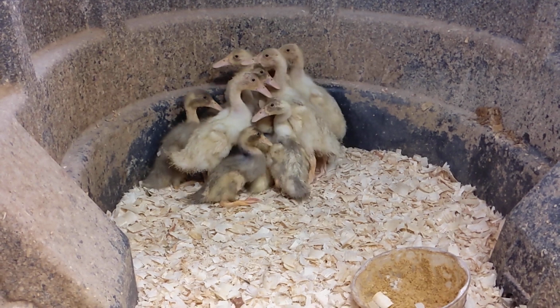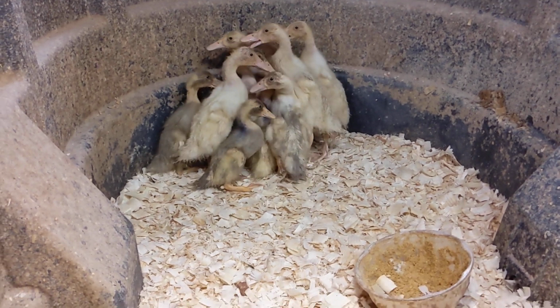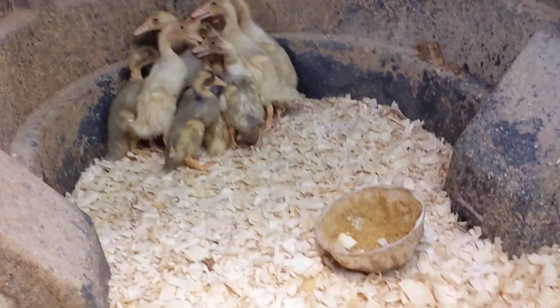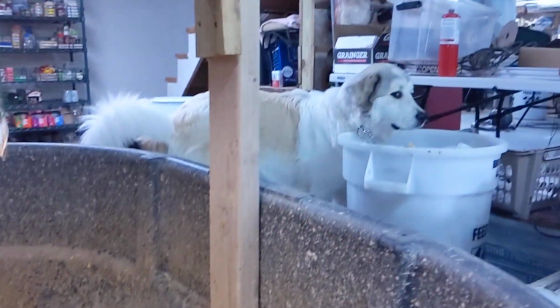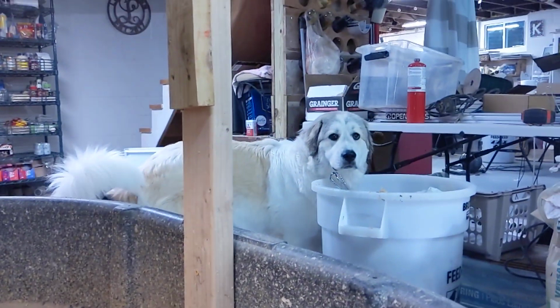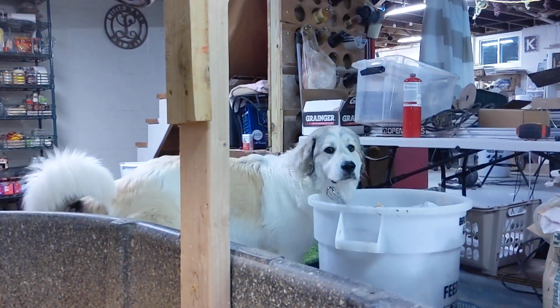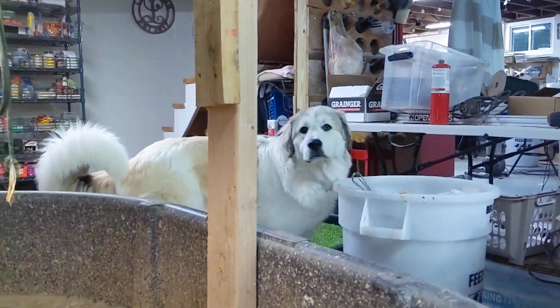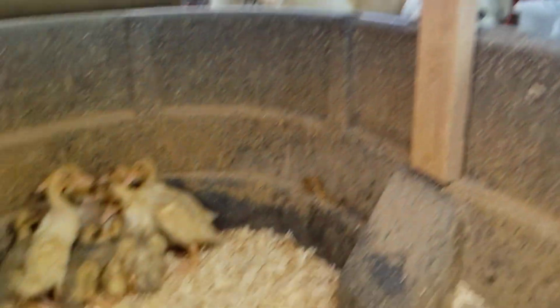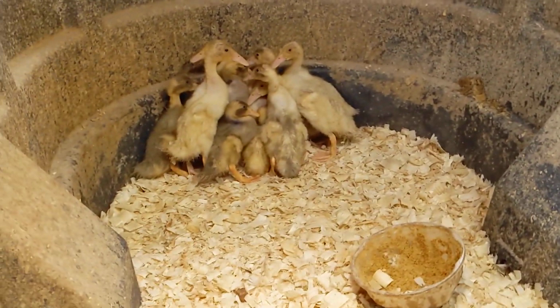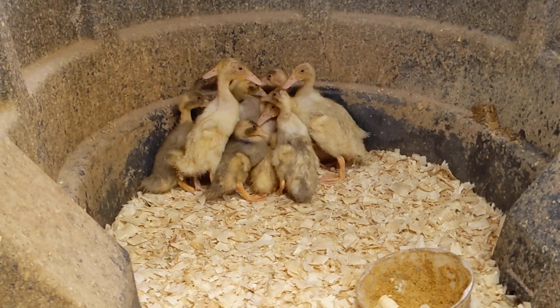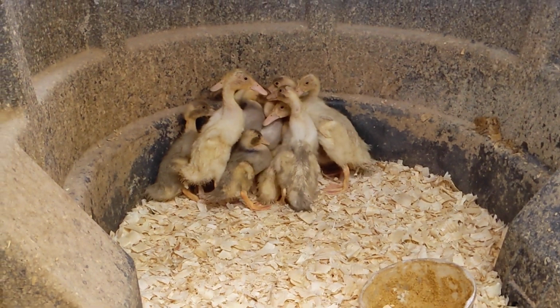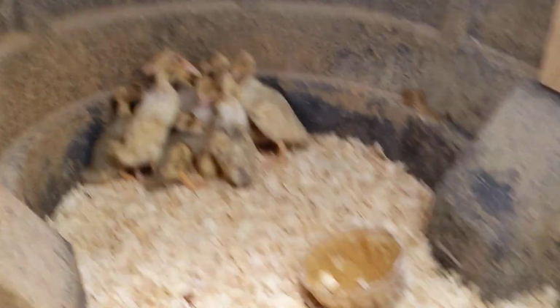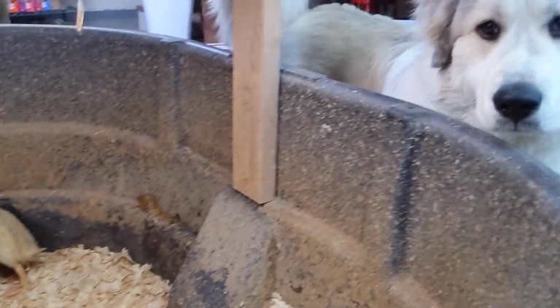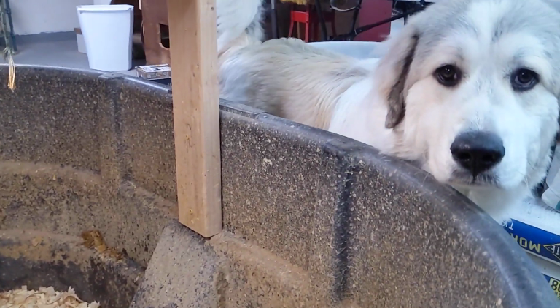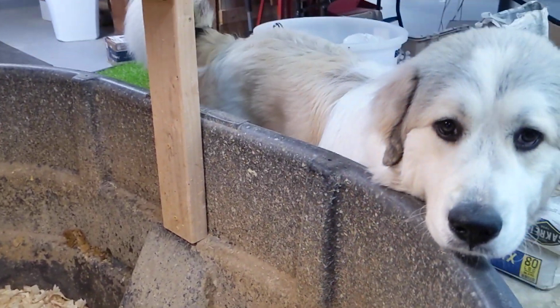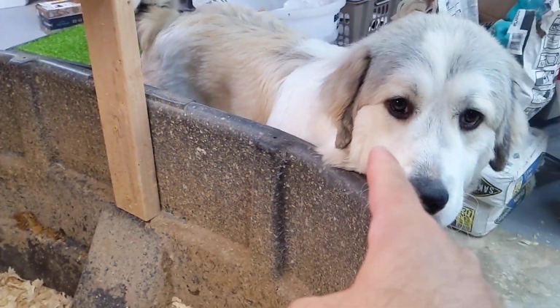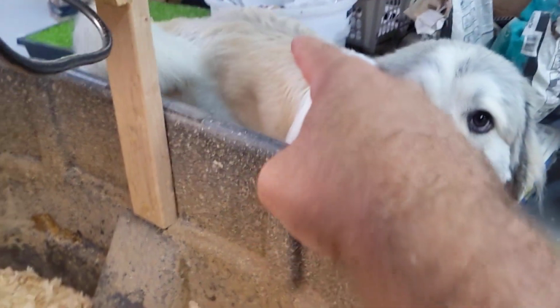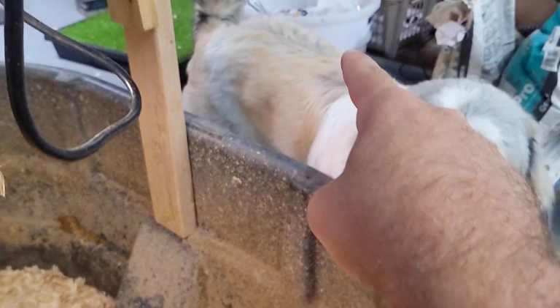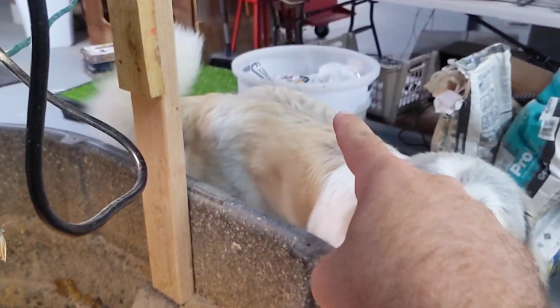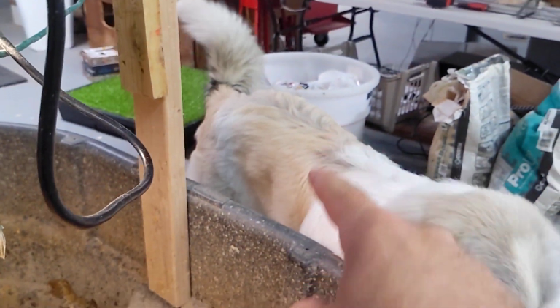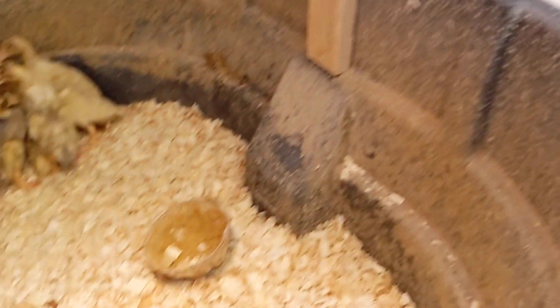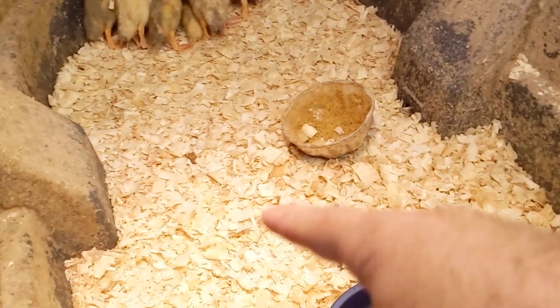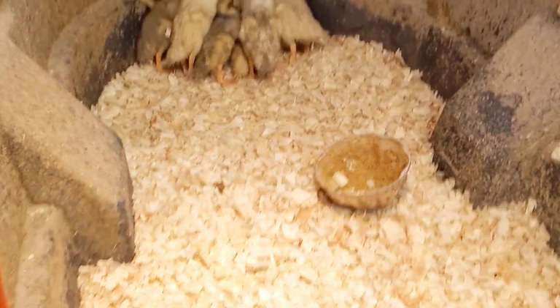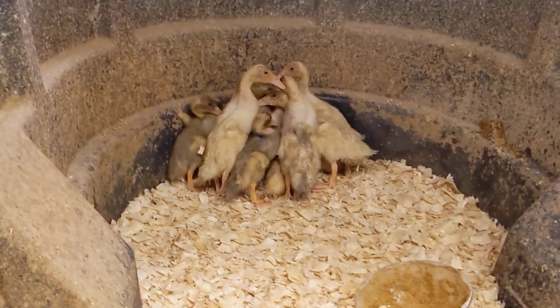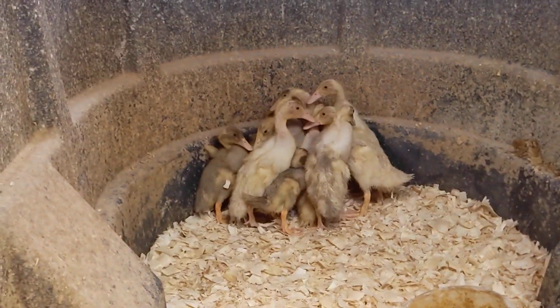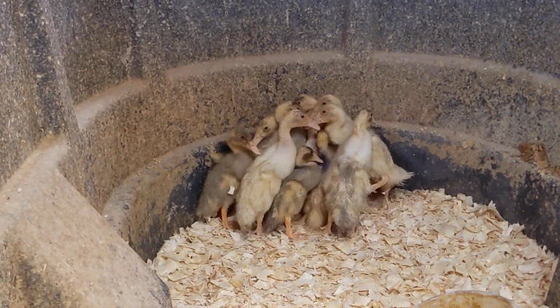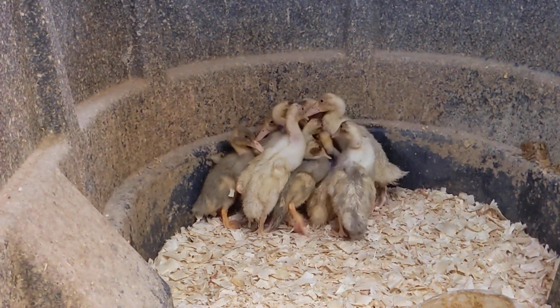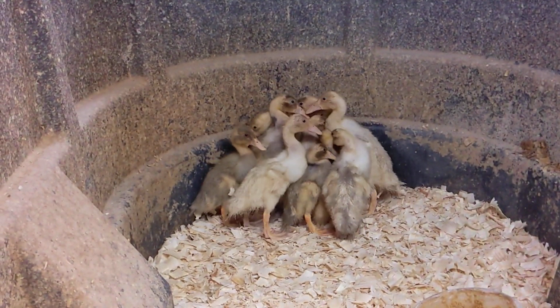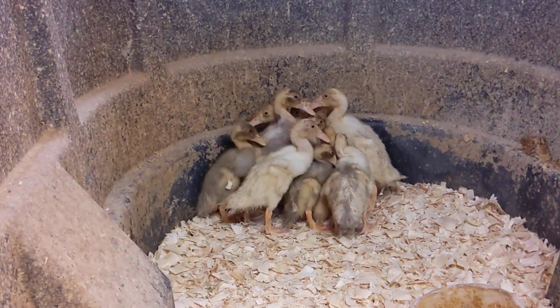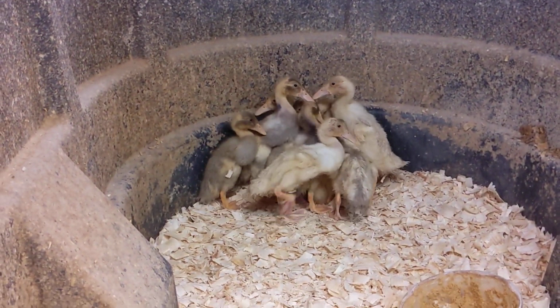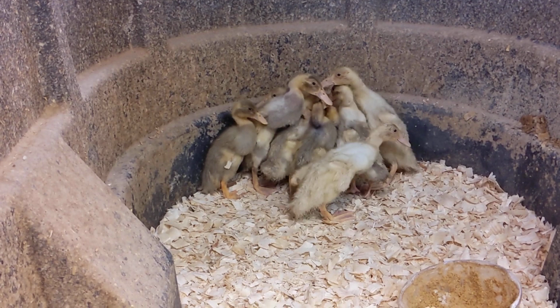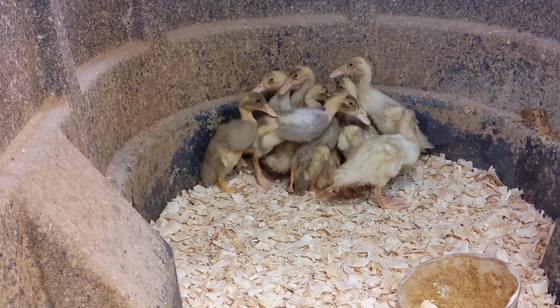Hey, get out of there. That's my trash can — the one I use to put old bedding in. And Hawkeye likes going to sniff through it.